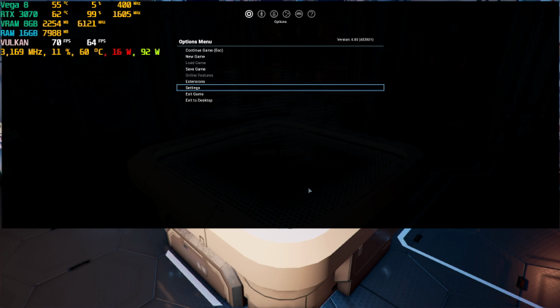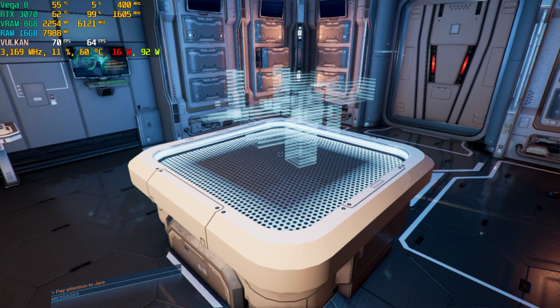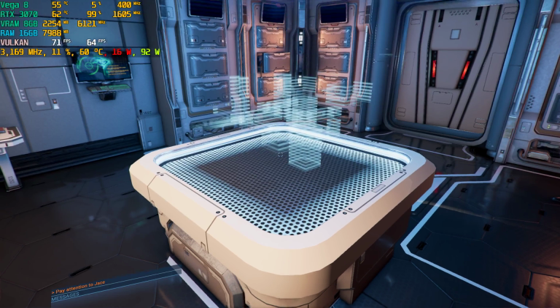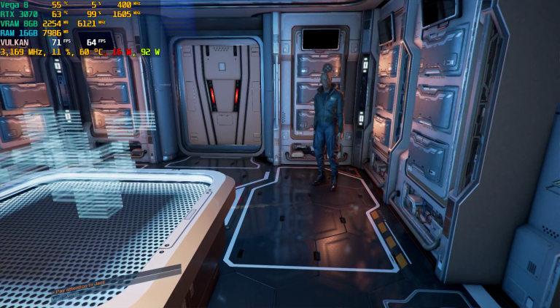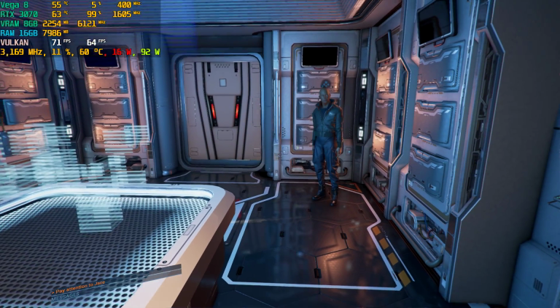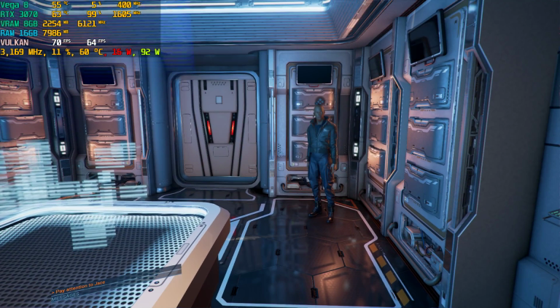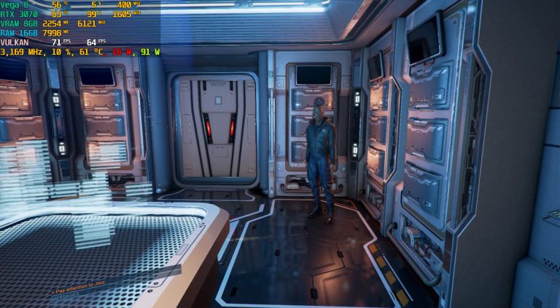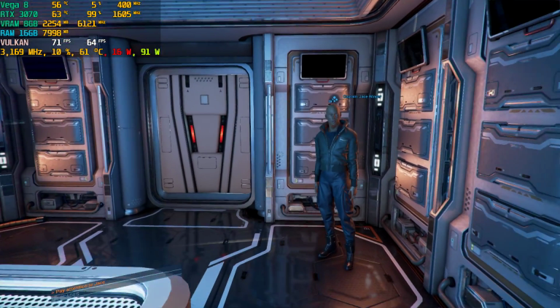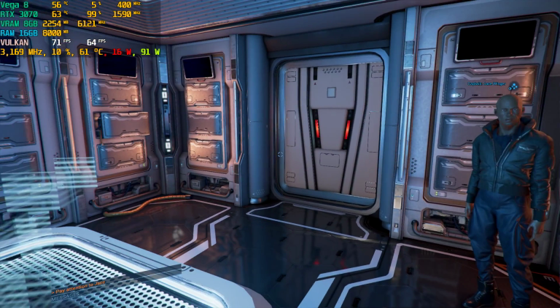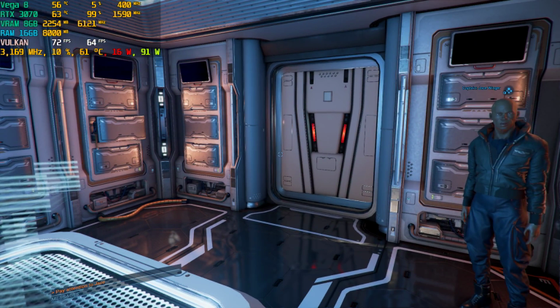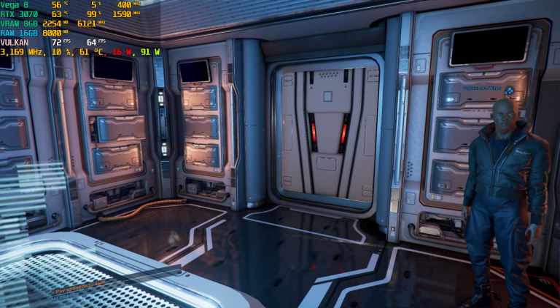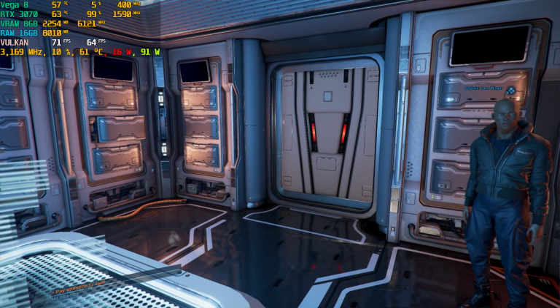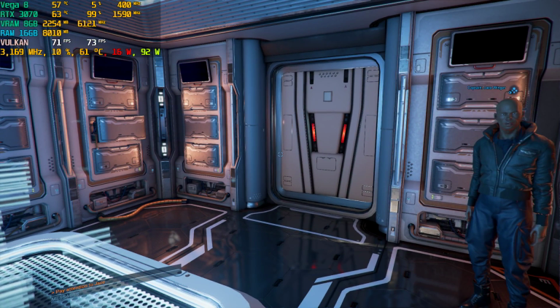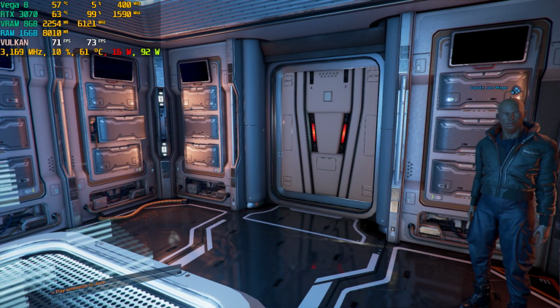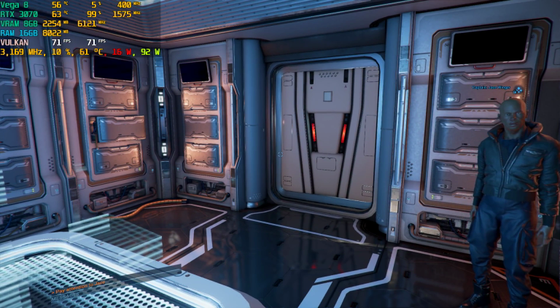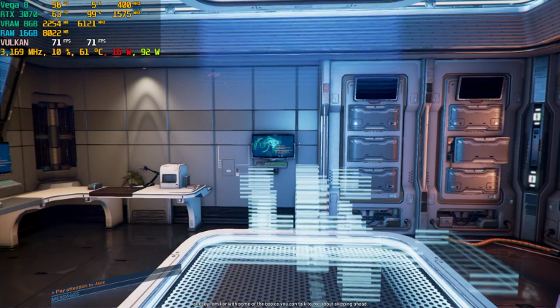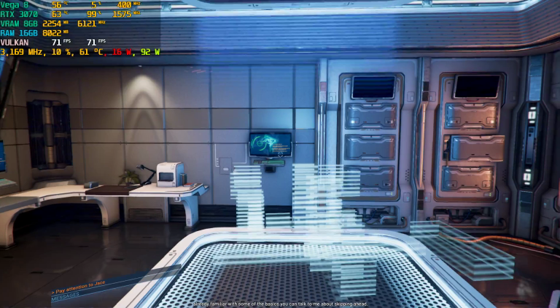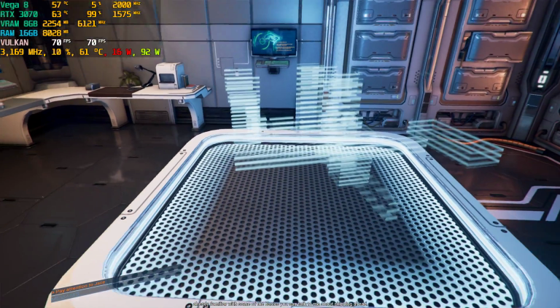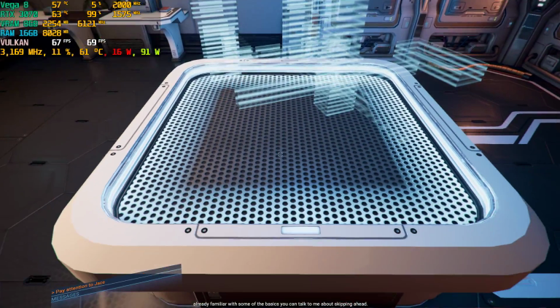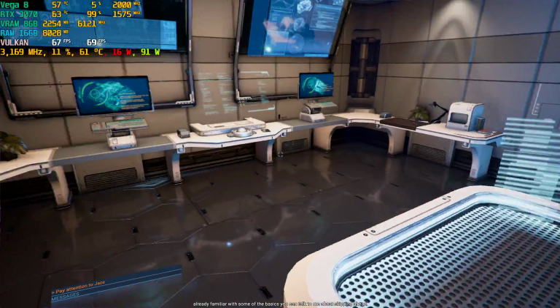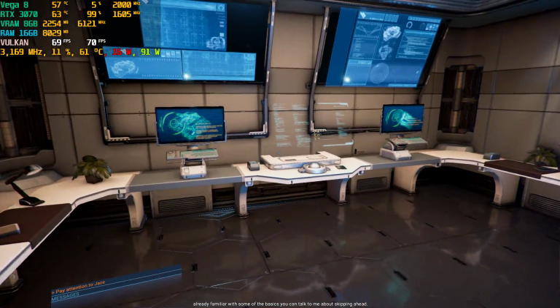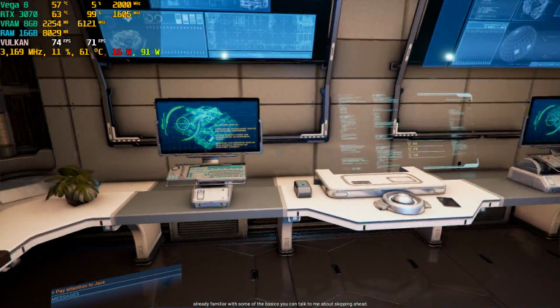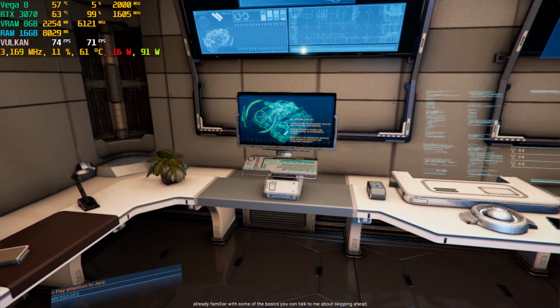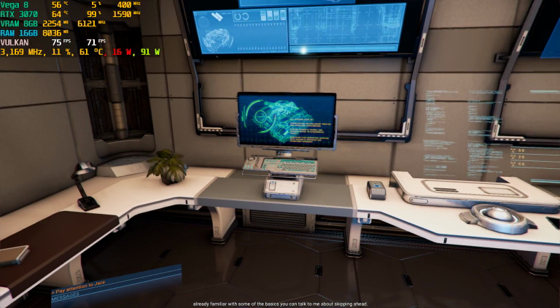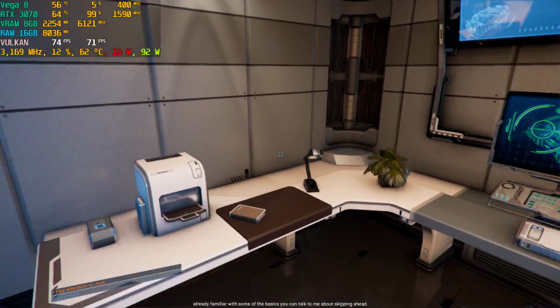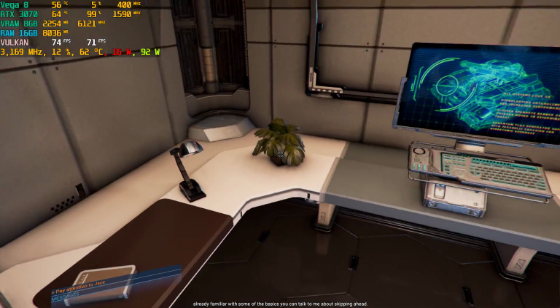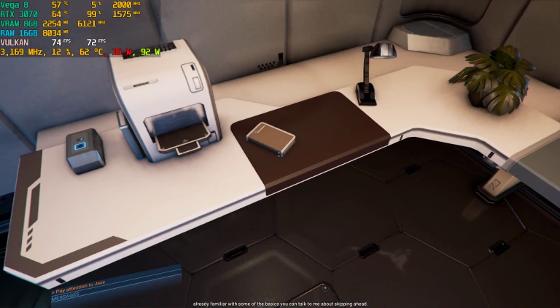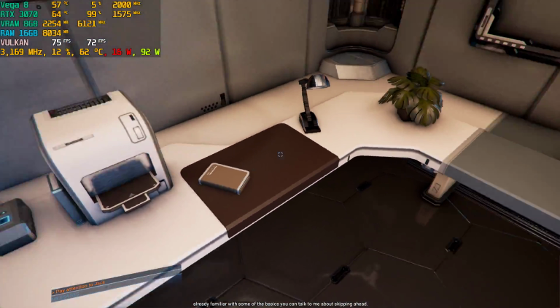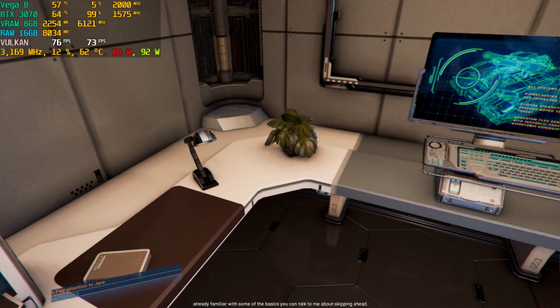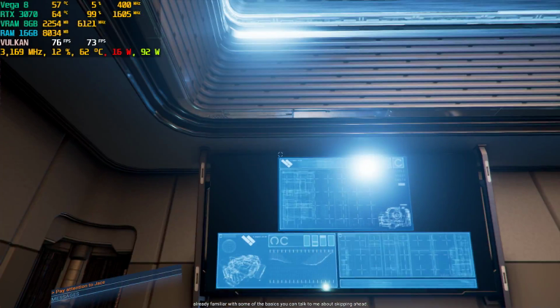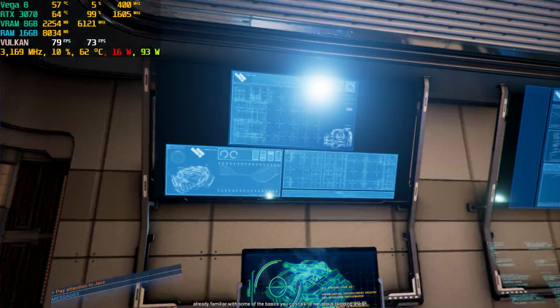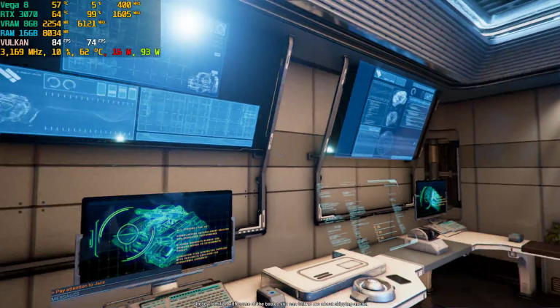Hi, I'm Jase Winger, your flight instructor for today. We'll be running through the full lesson plan, but if you're already familiar with some of the basics, you can talk to me about skipping ahead.